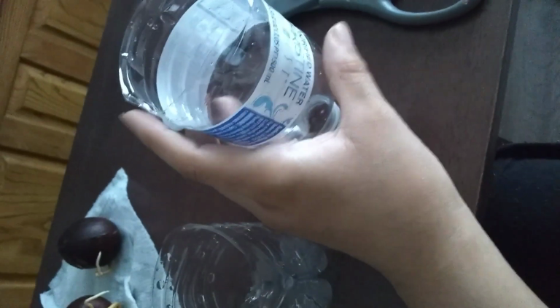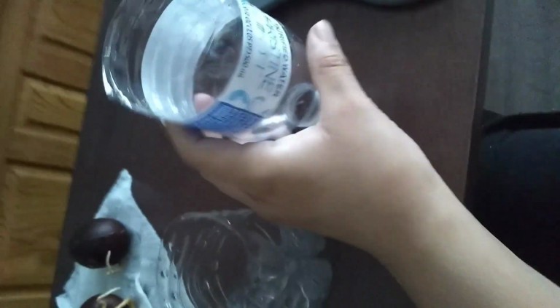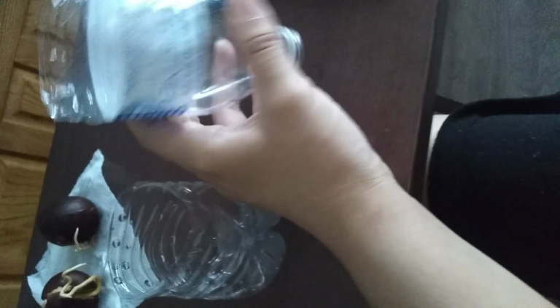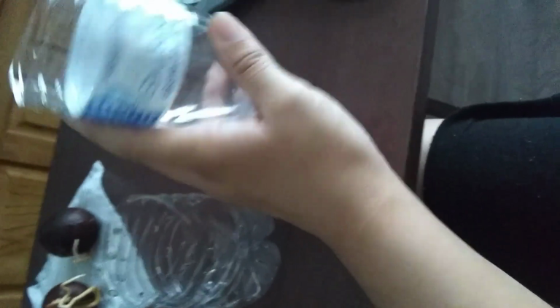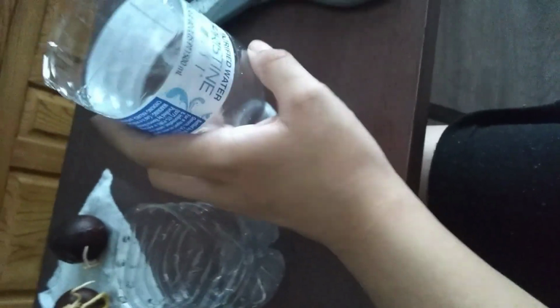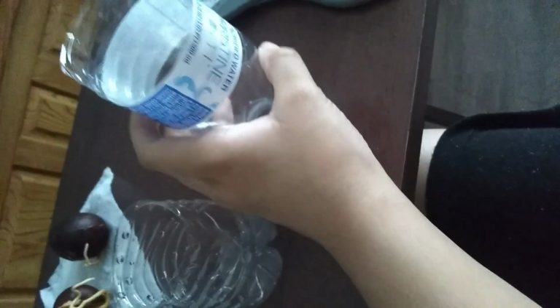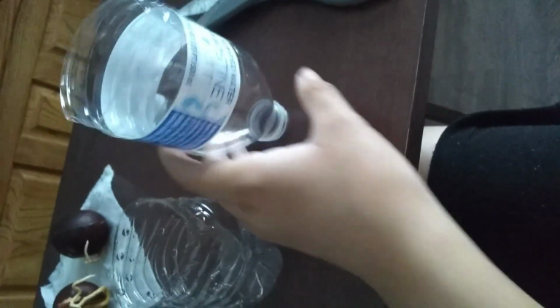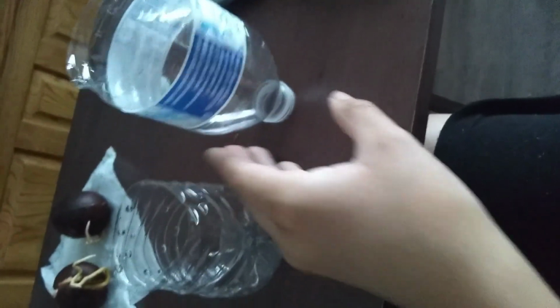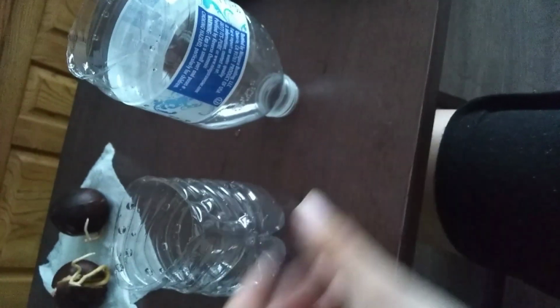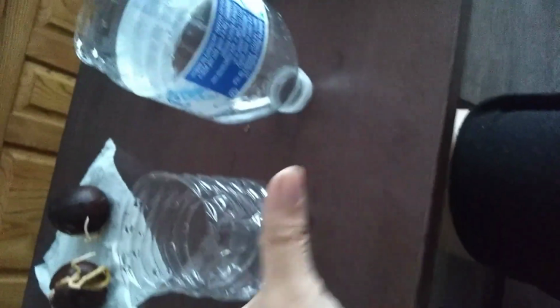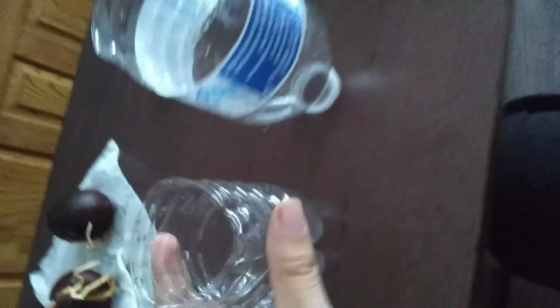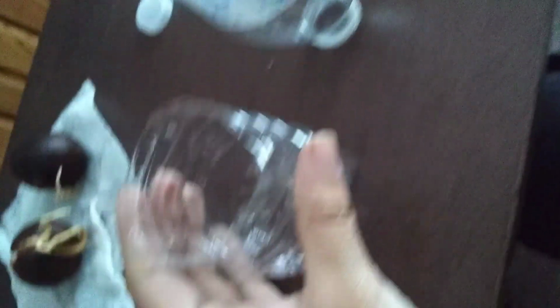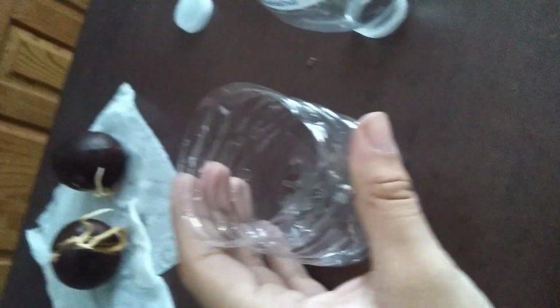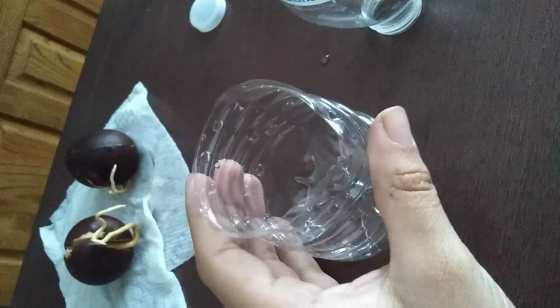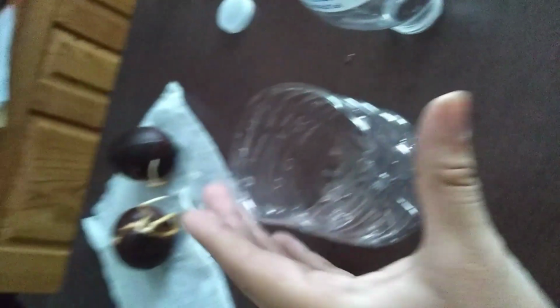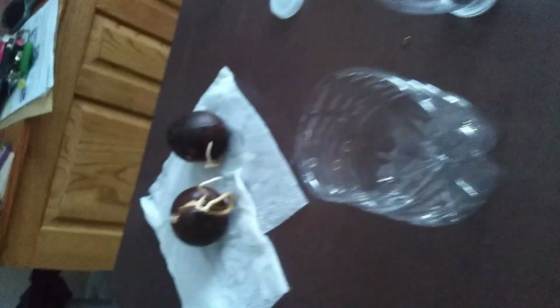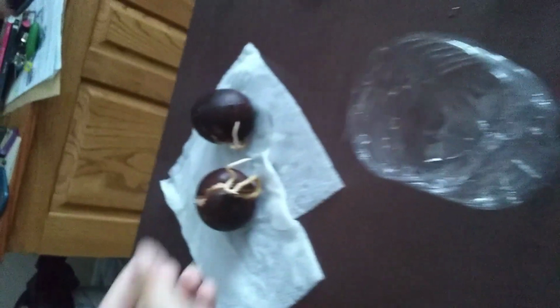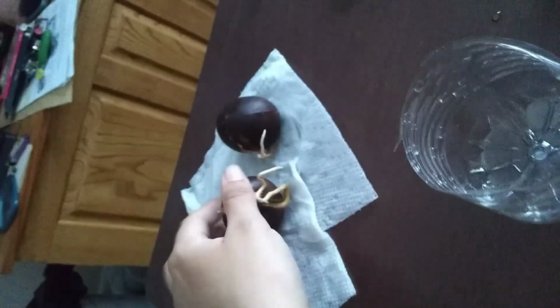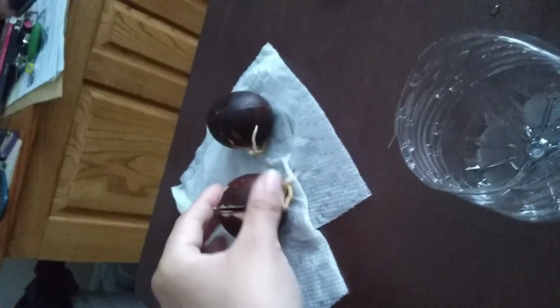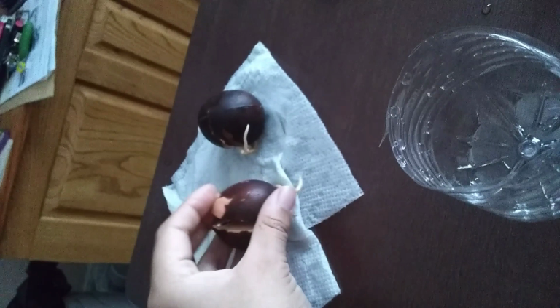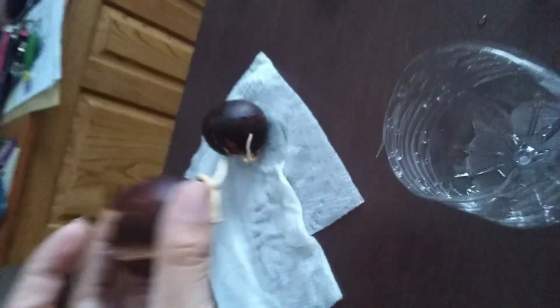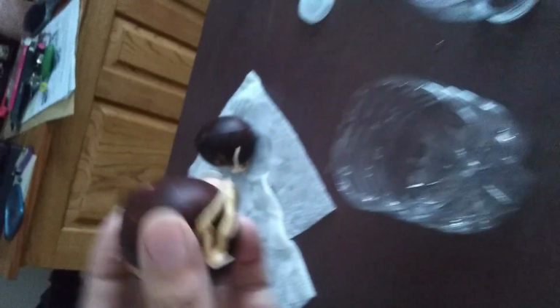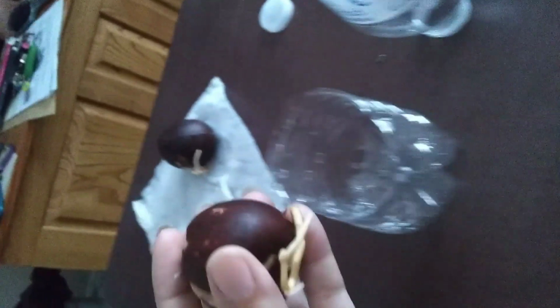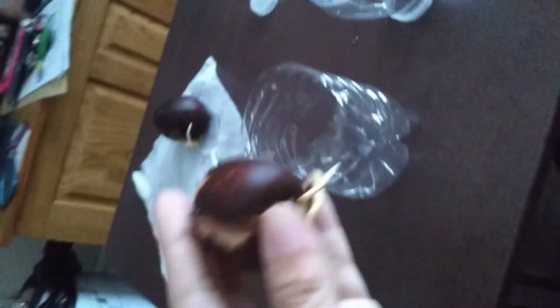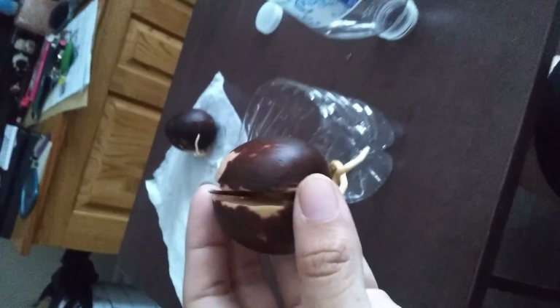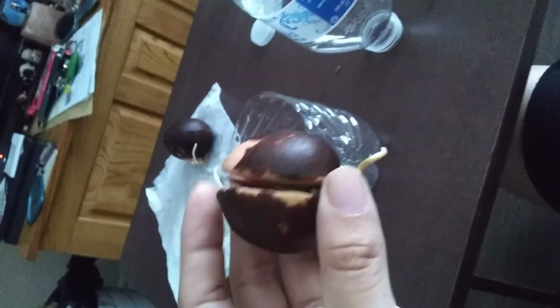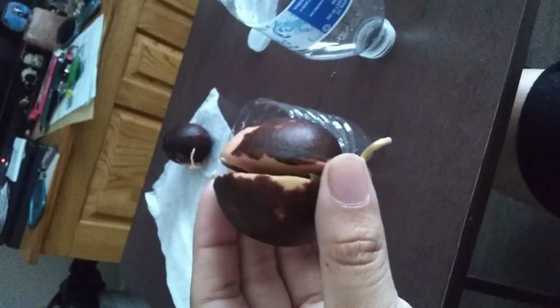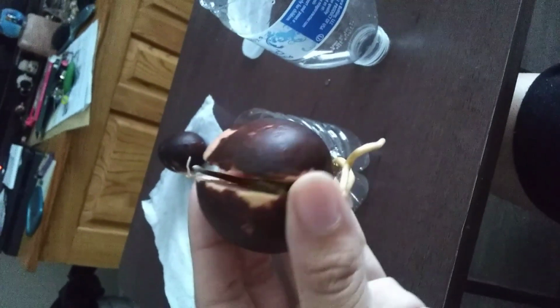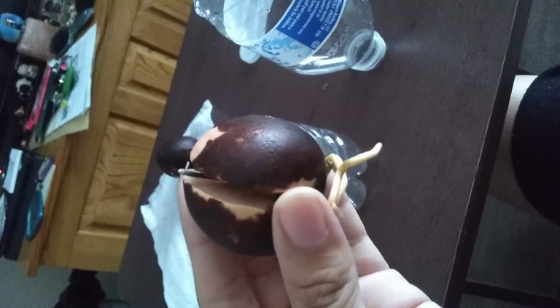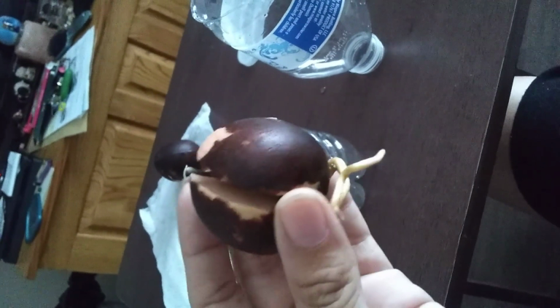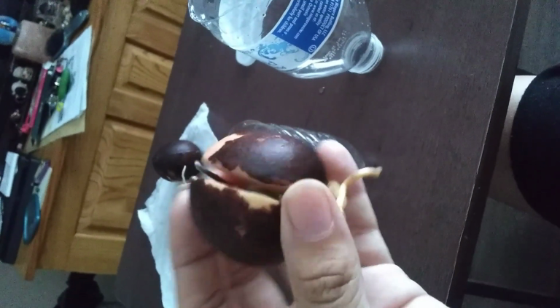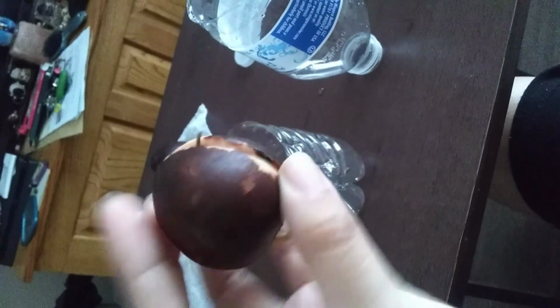we are putting this side upside down towards this, and the goal here is for the roots to grow downwards. As you can see here, I have some avocados already growing.